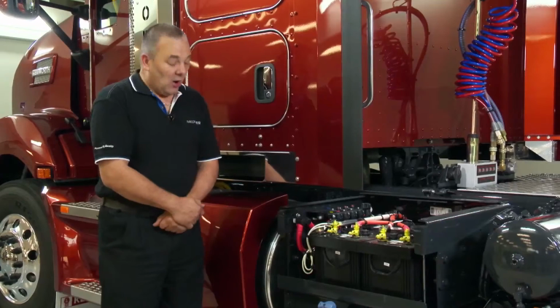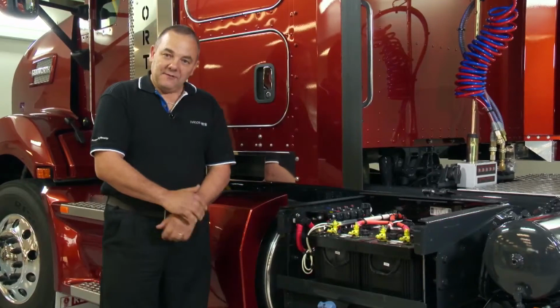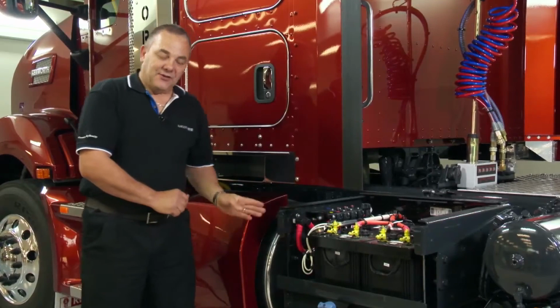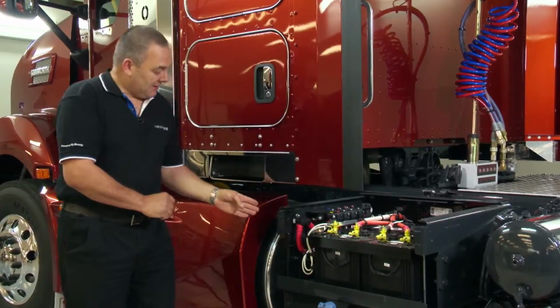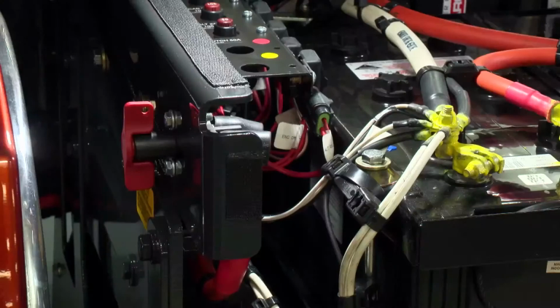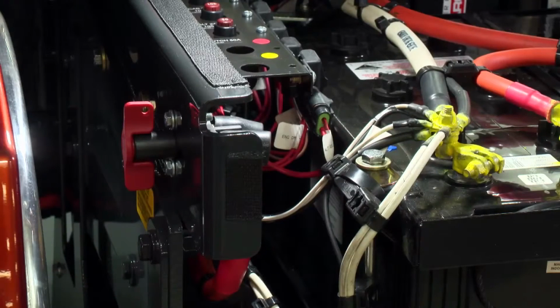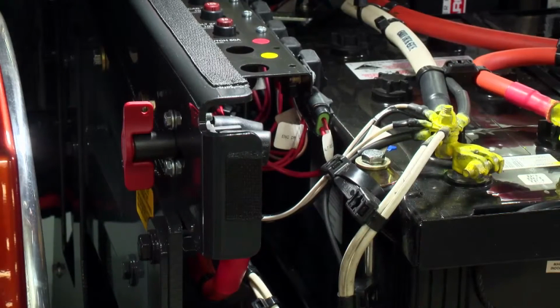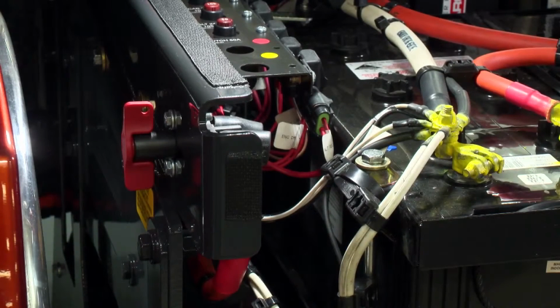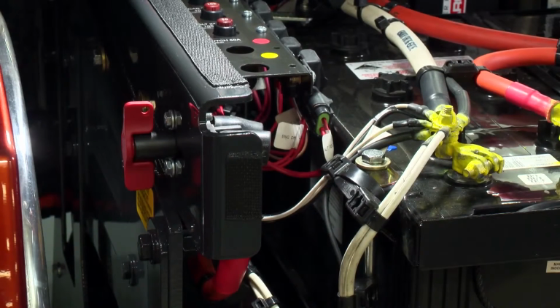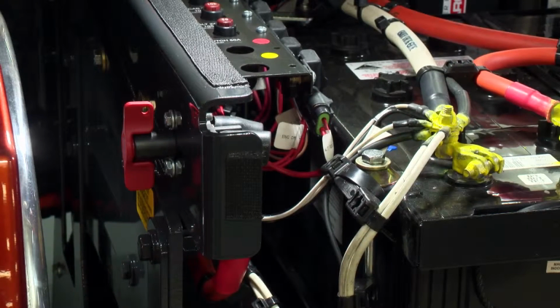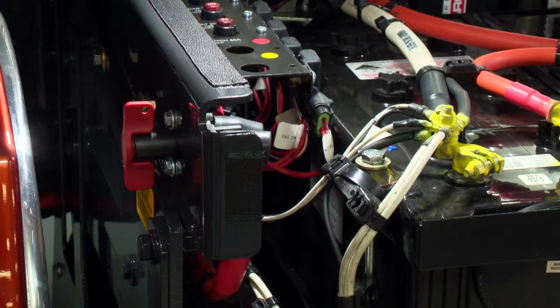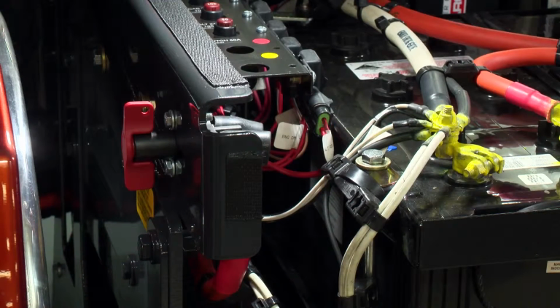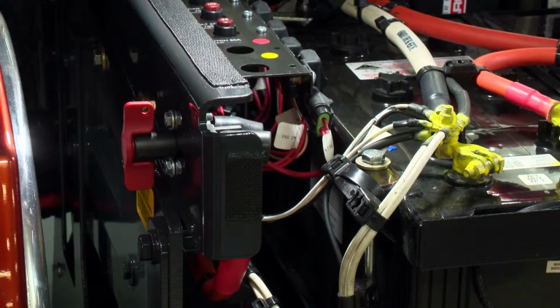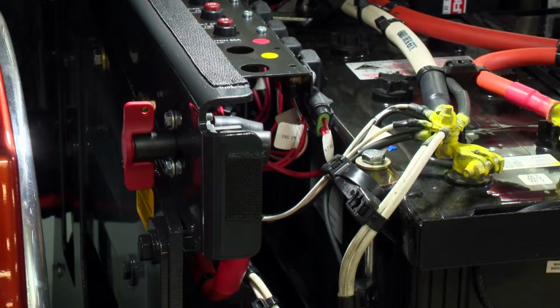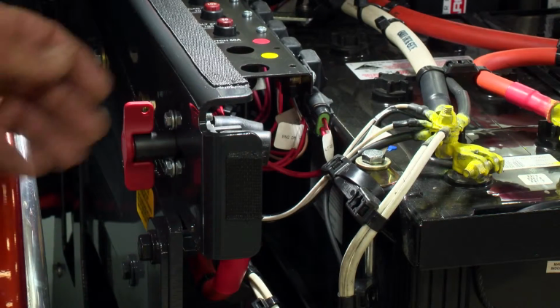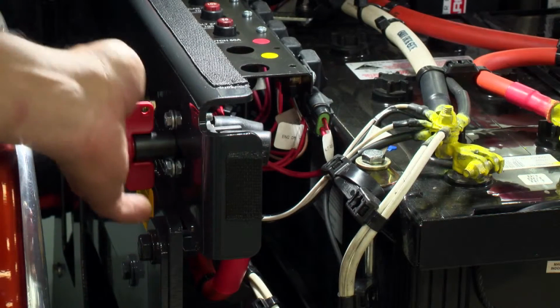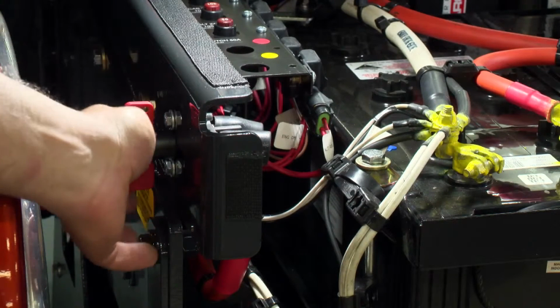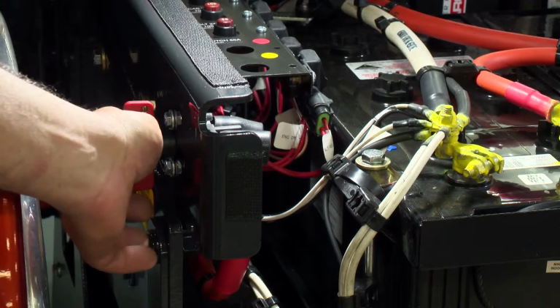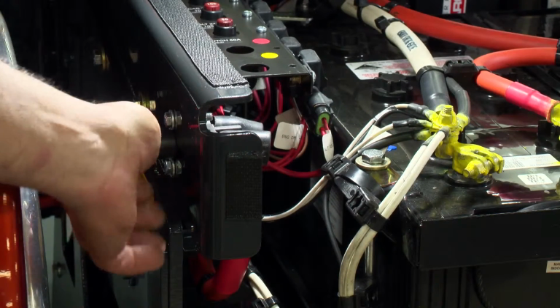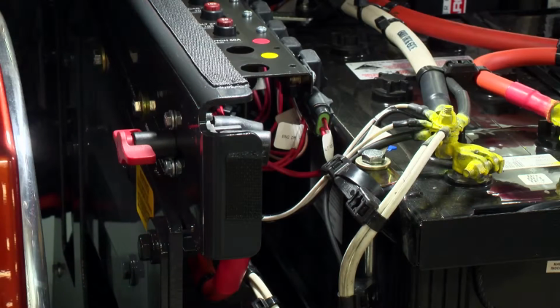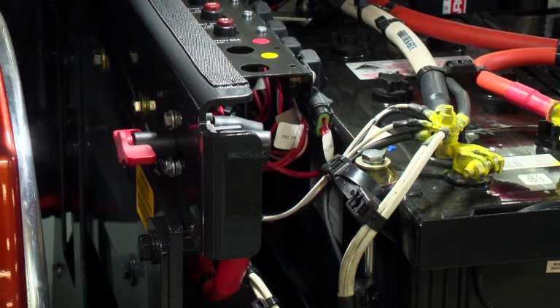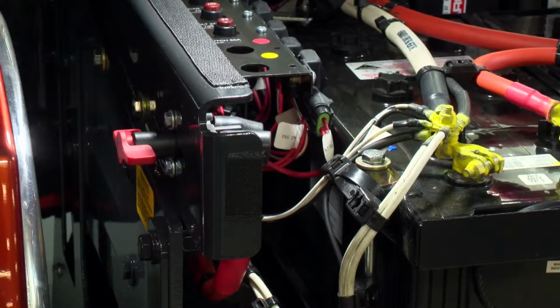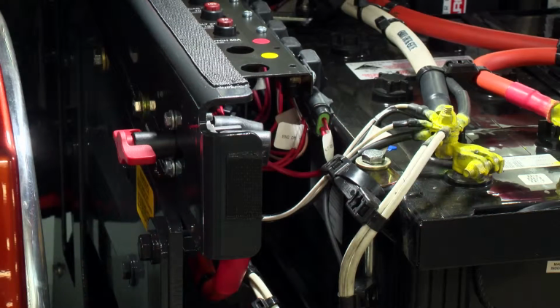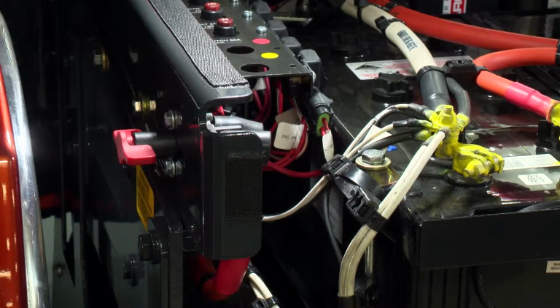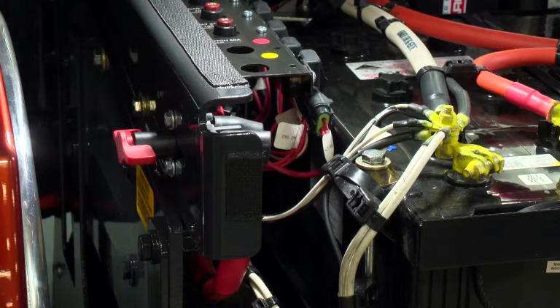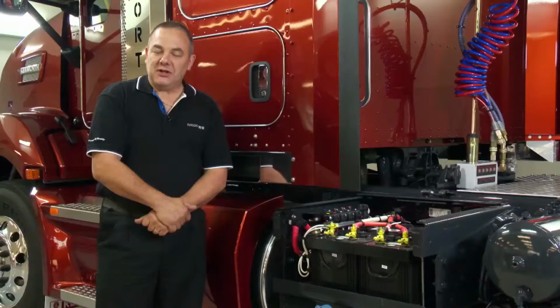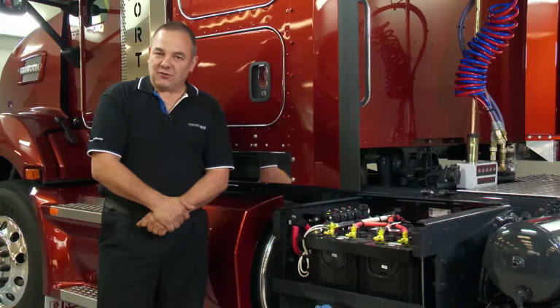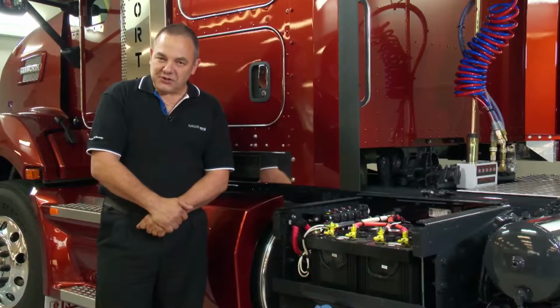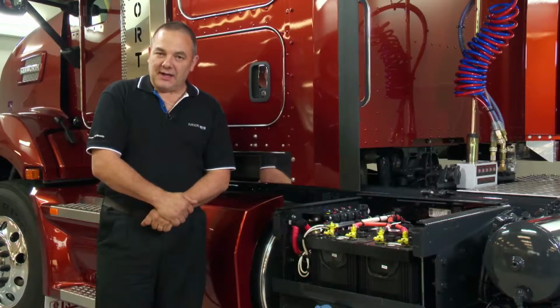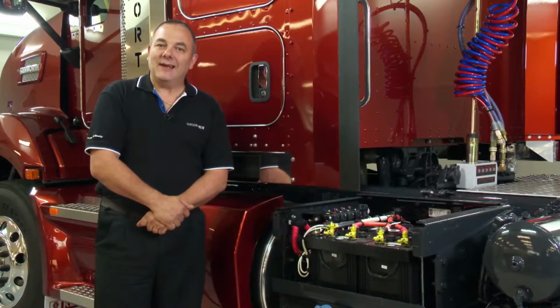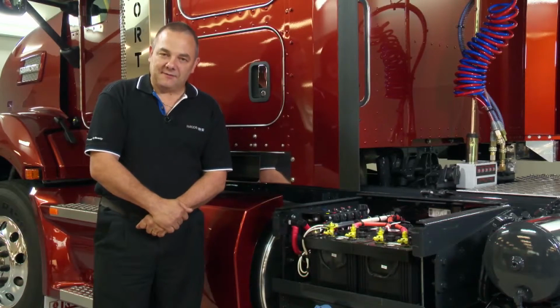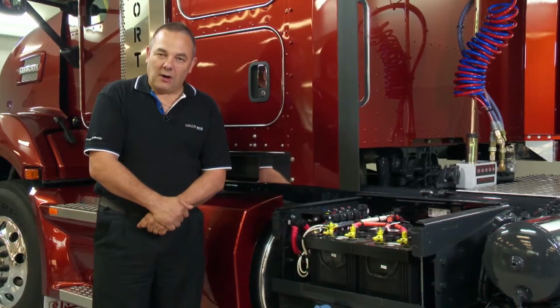On the left hand side of the battery box there is a battery disconnect switch. It is important that this switch is turned off to maintain battery voltage if the truck is stood down for any length of time.